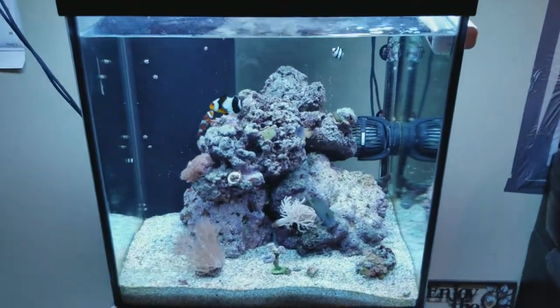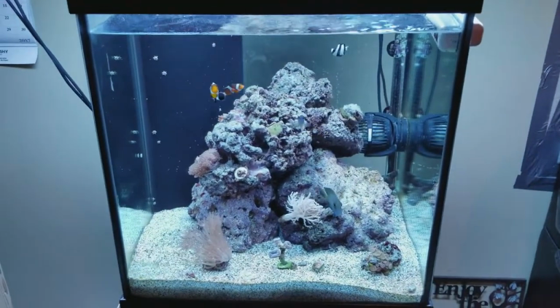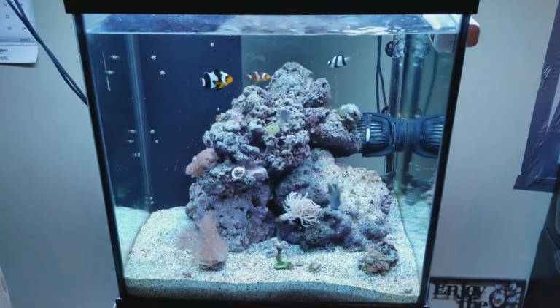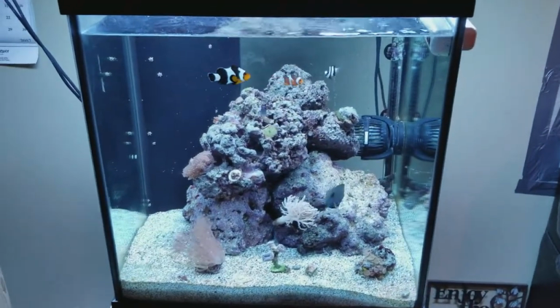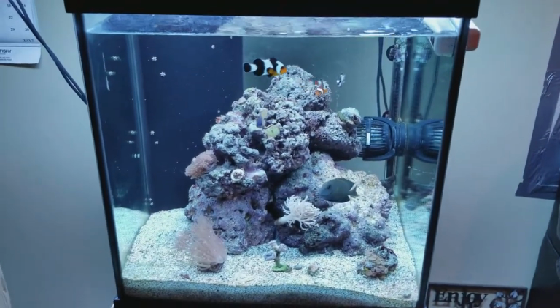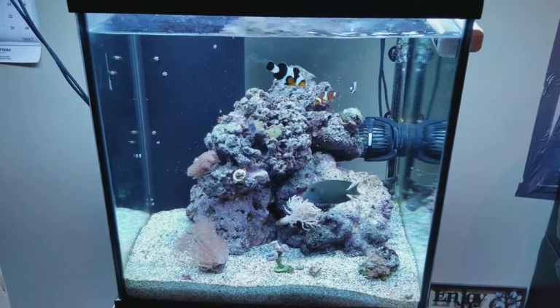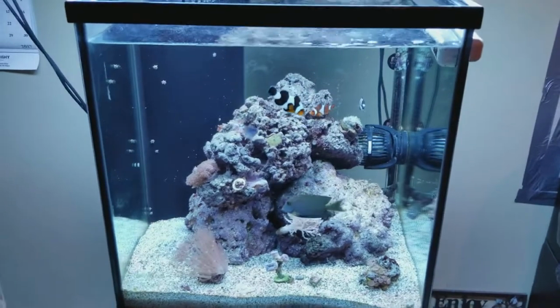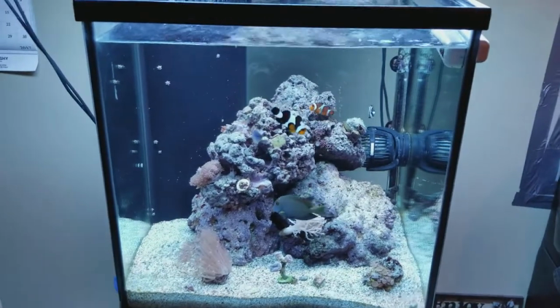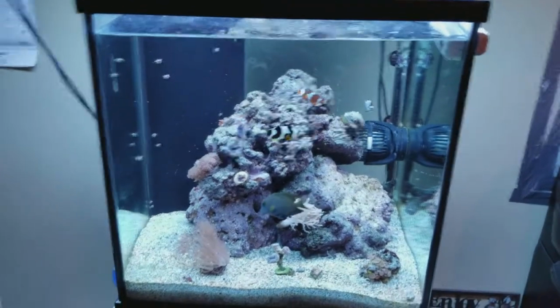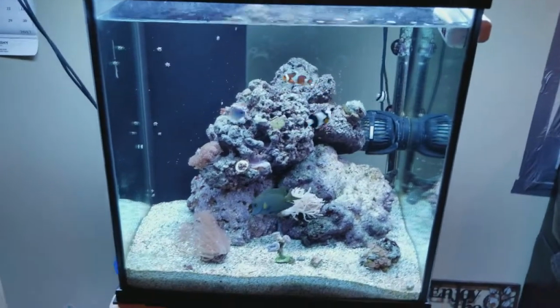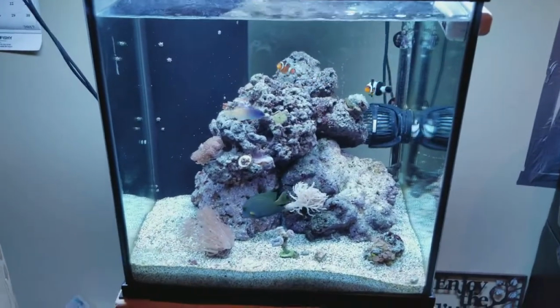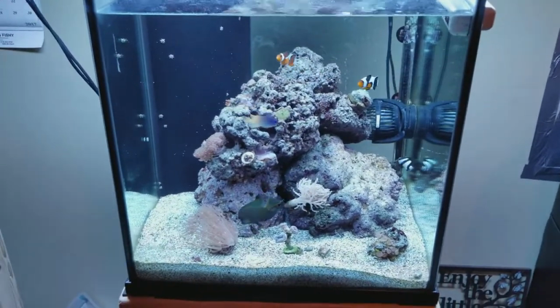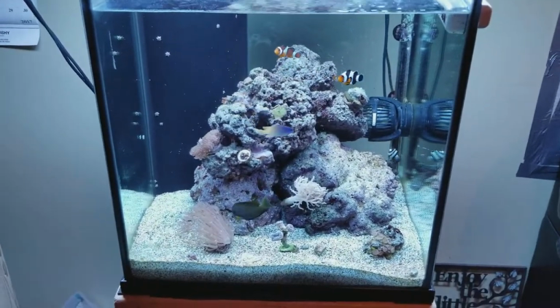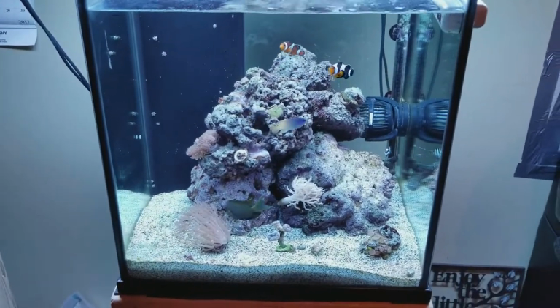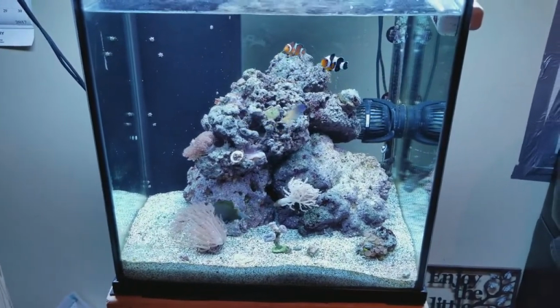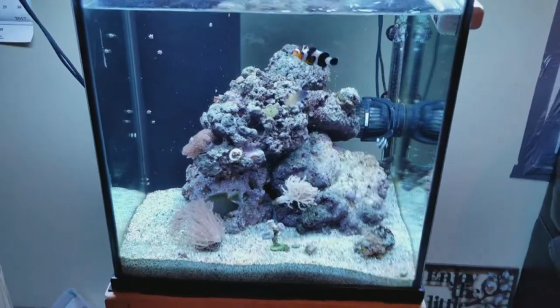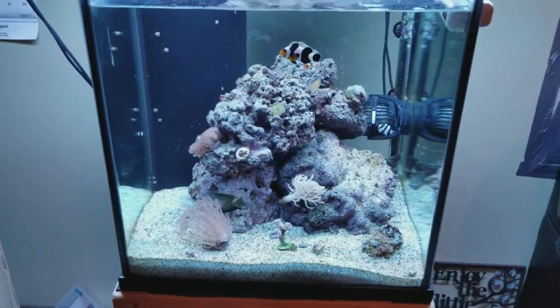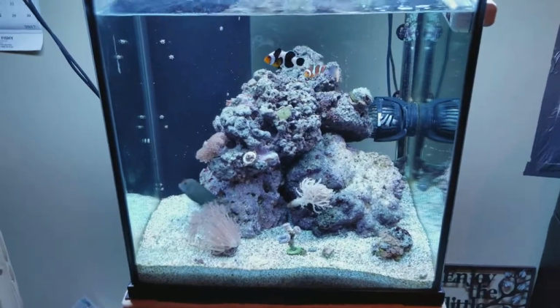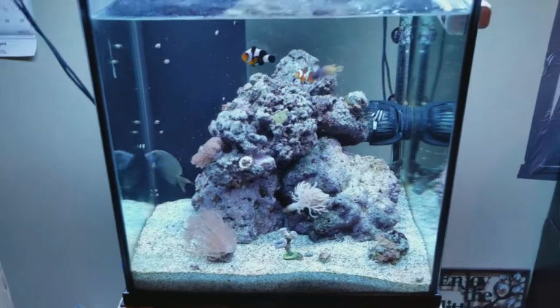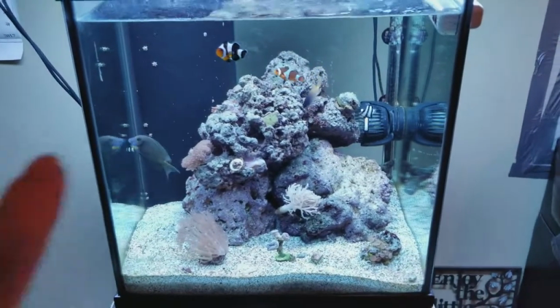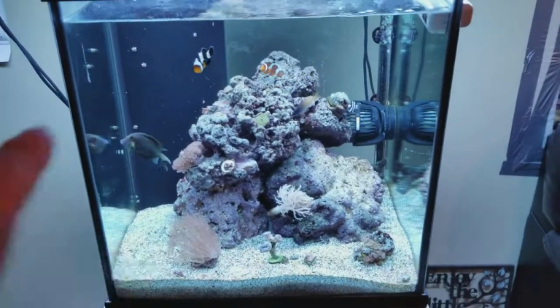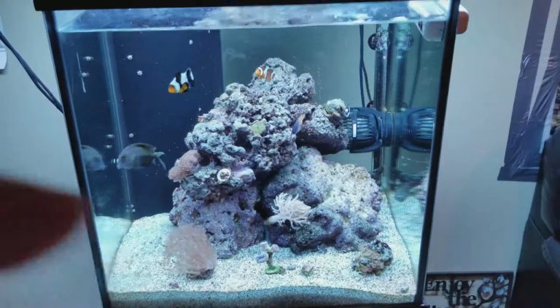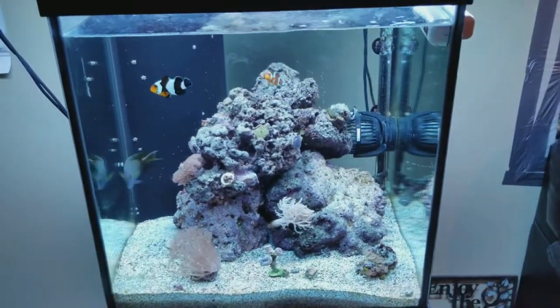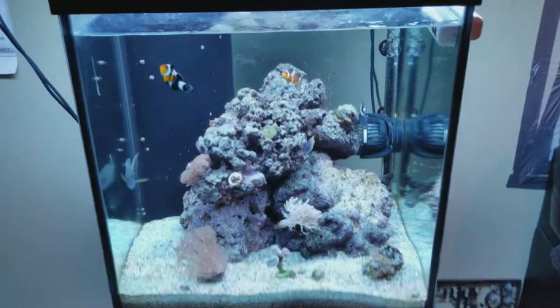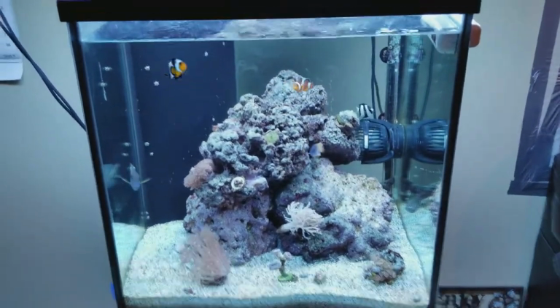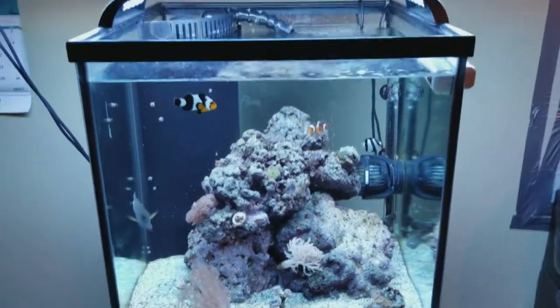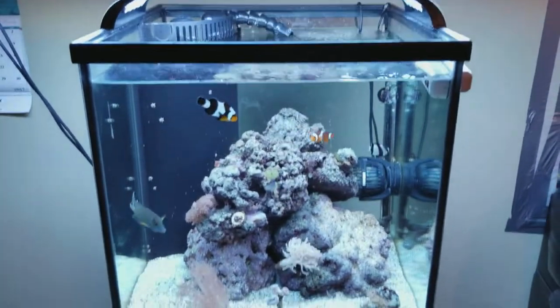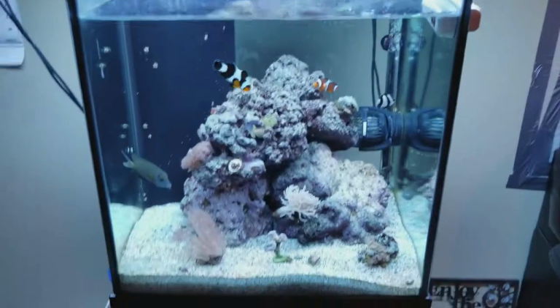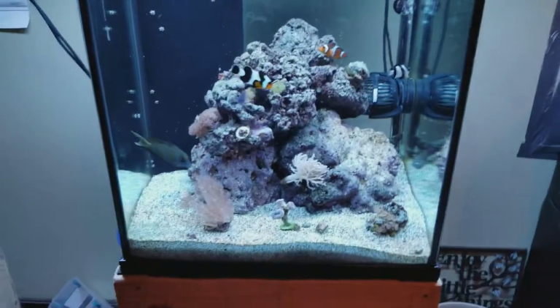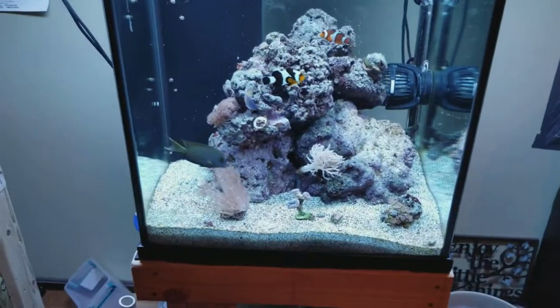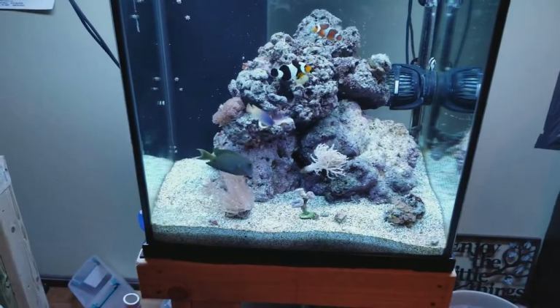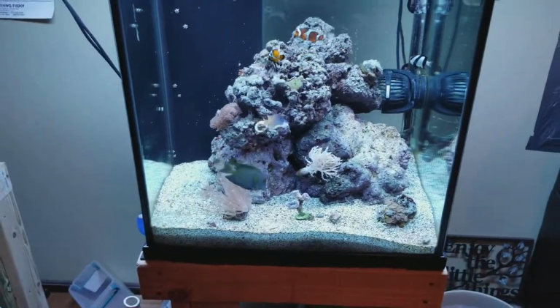Here it is. This is week two or three of it up so far. Don't mind the water being a little murky looking because I just tried making a video before and epically failed.